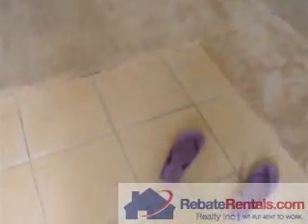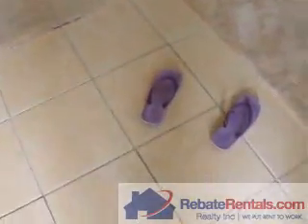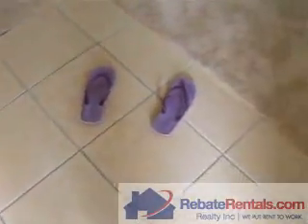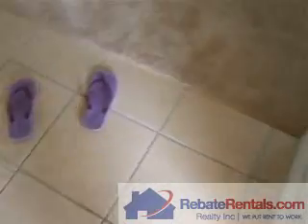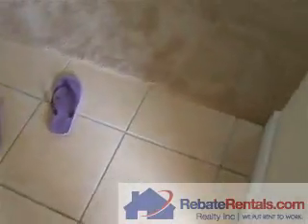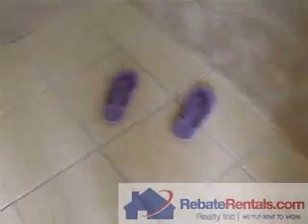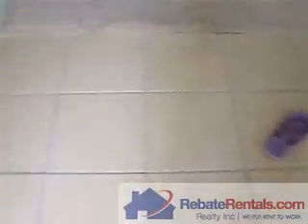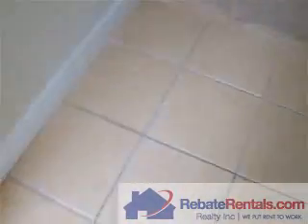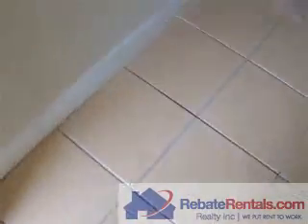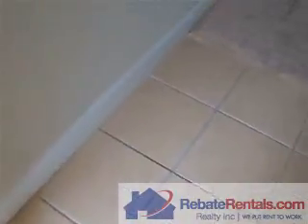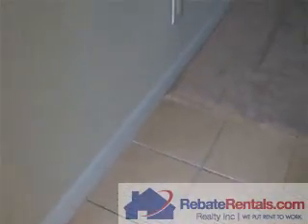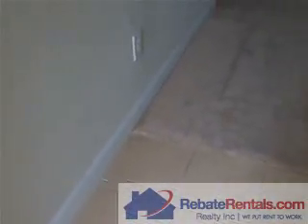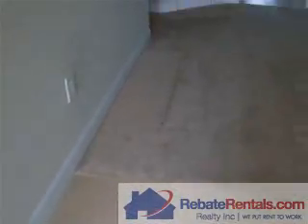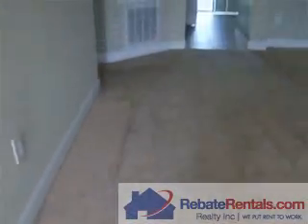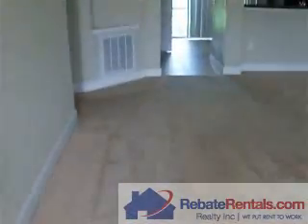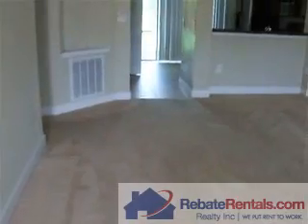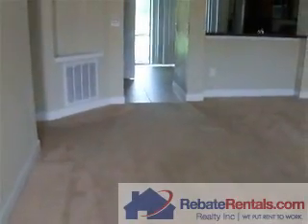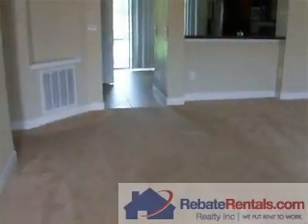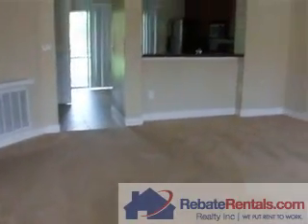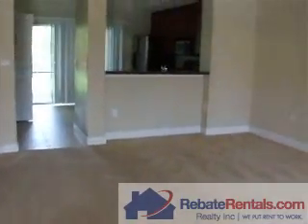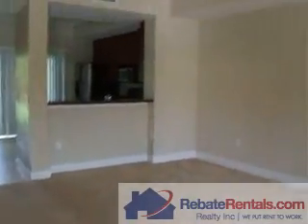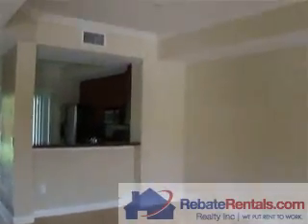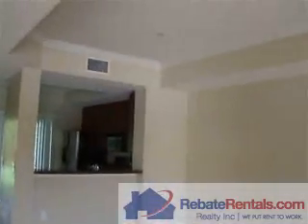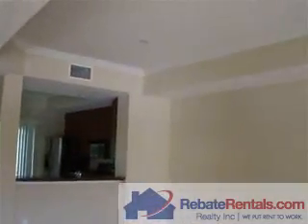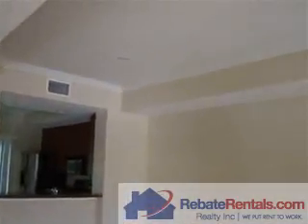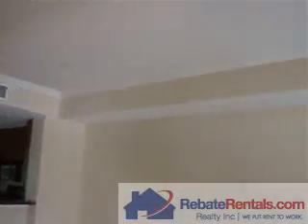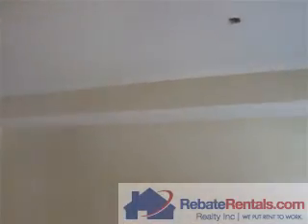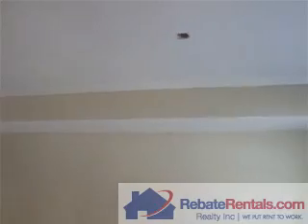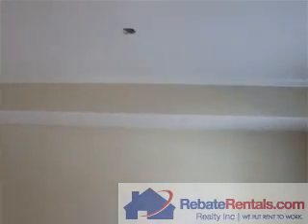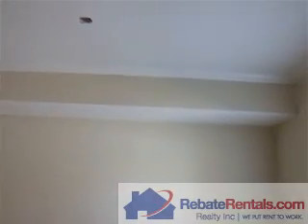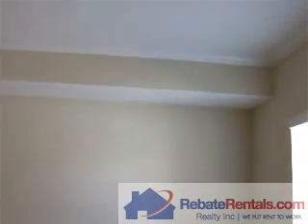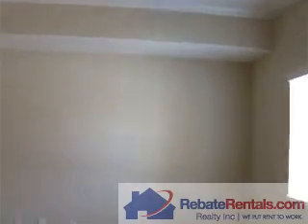Here is a foyer. It's a tile entry. After the foyer, it's a dining room, living room combo.